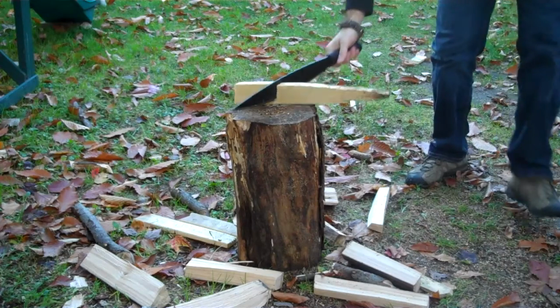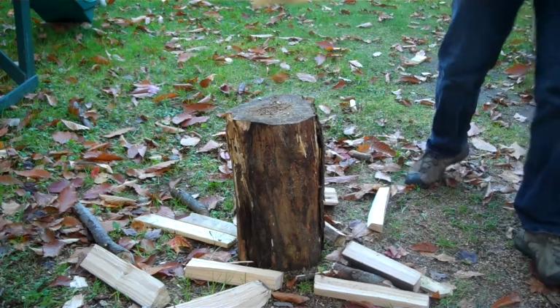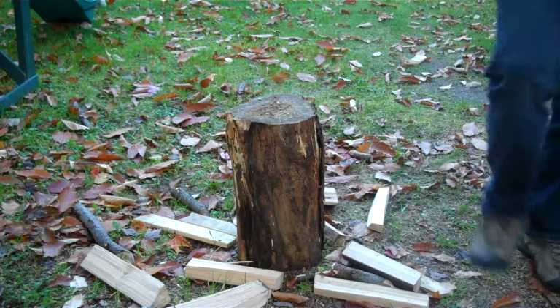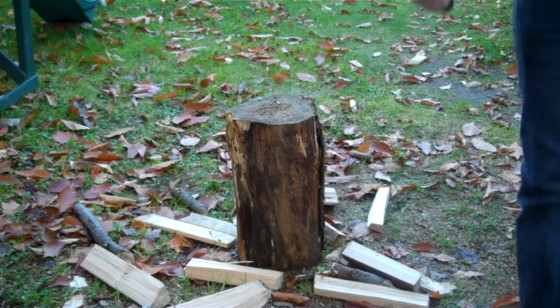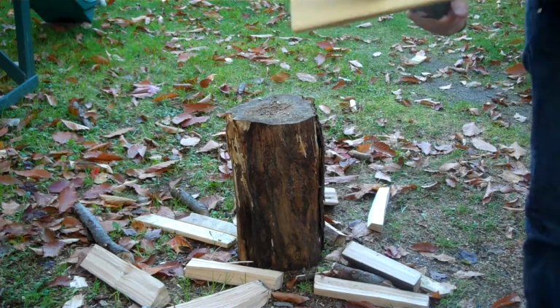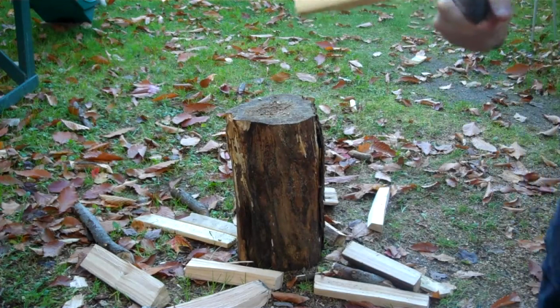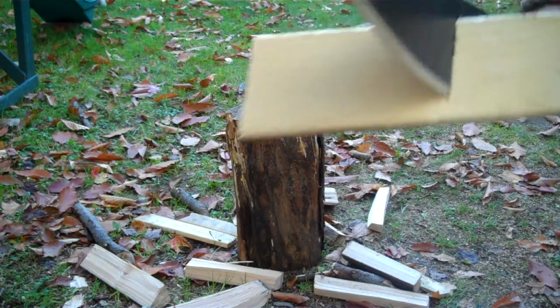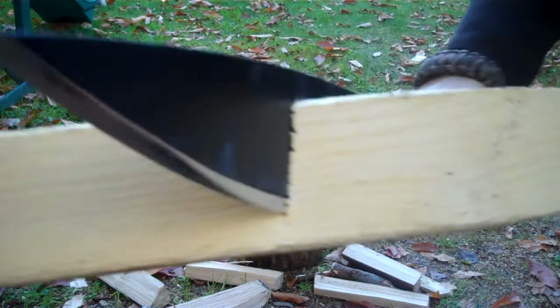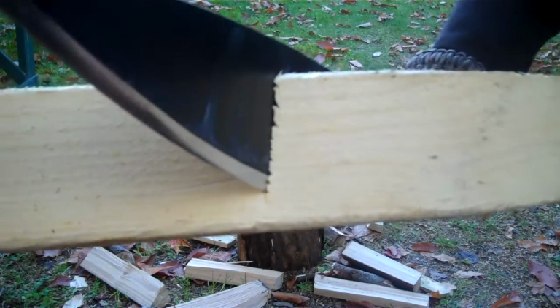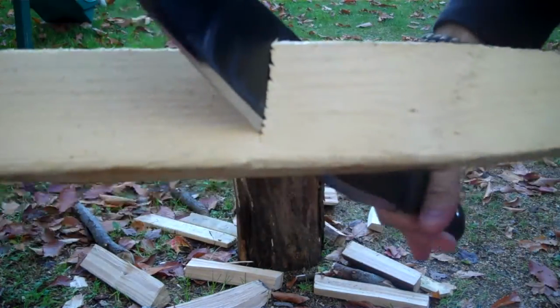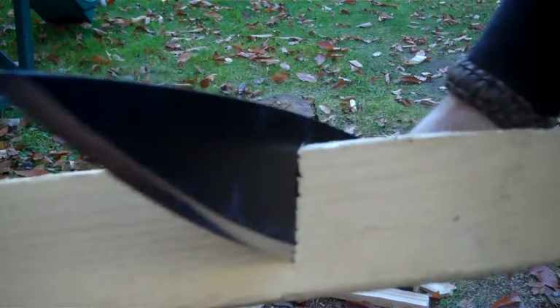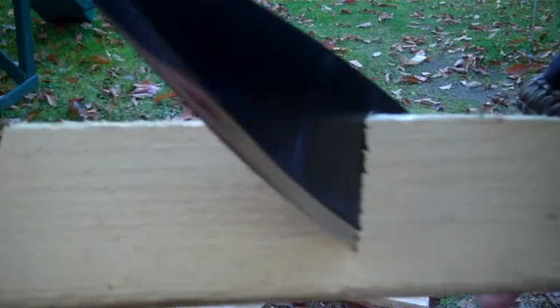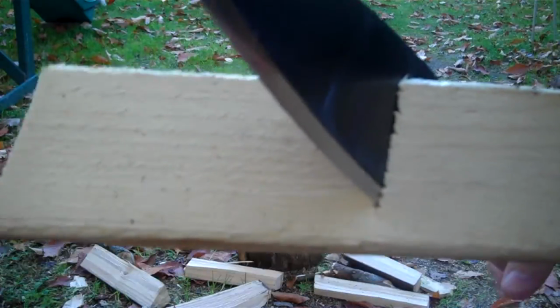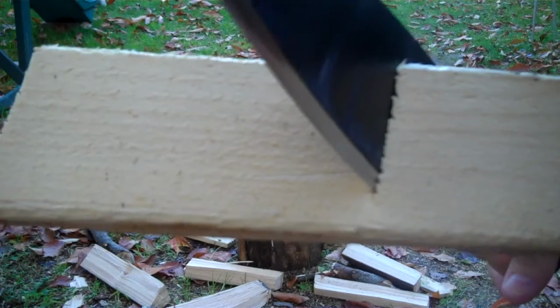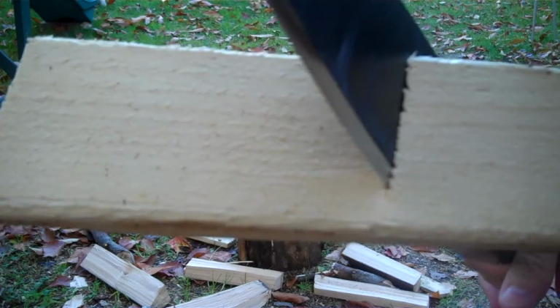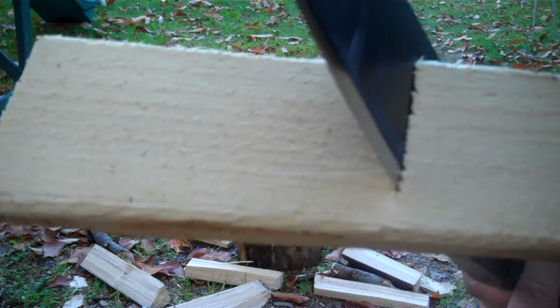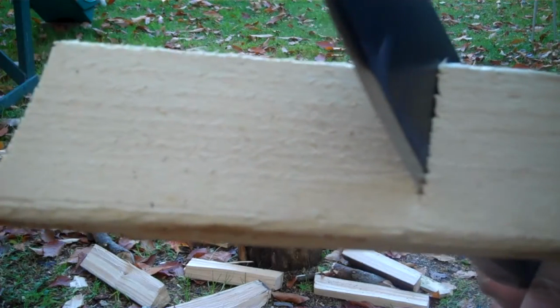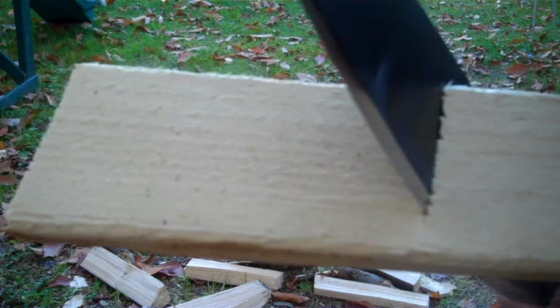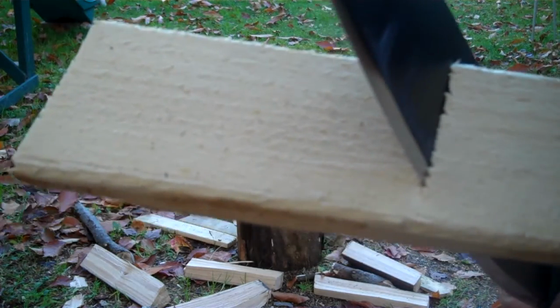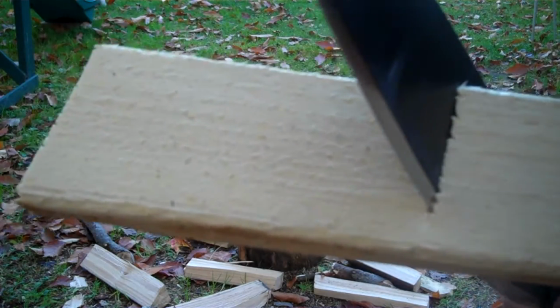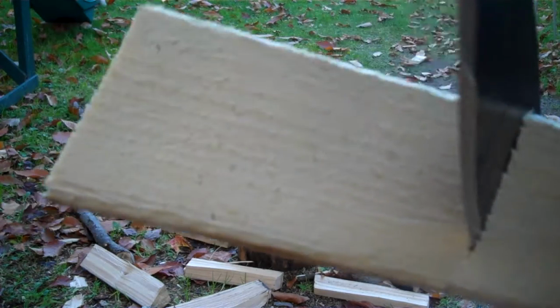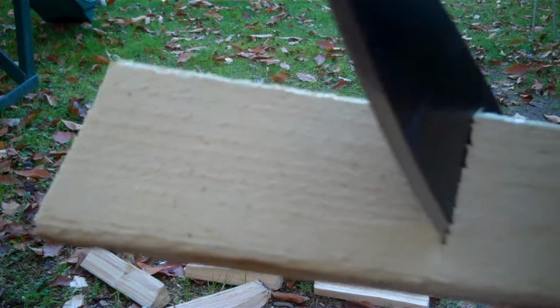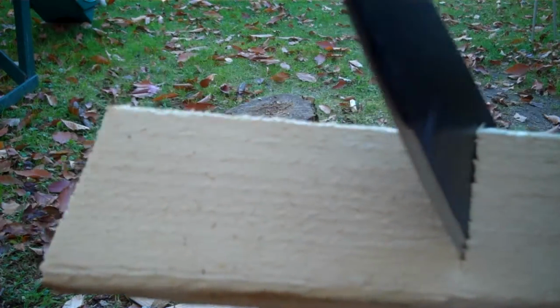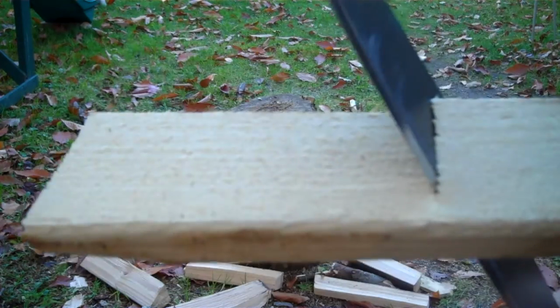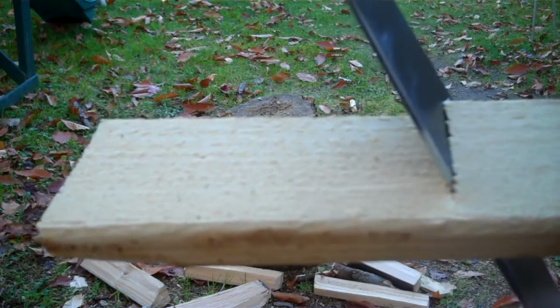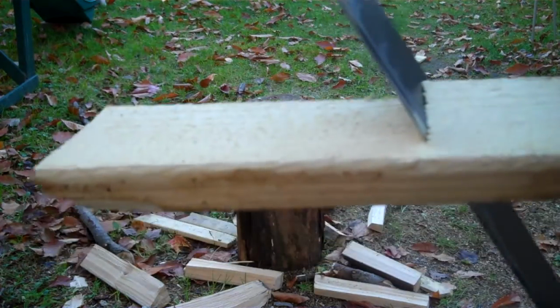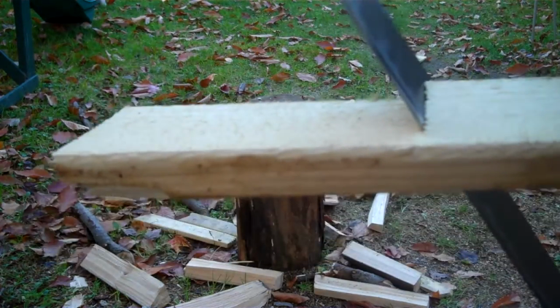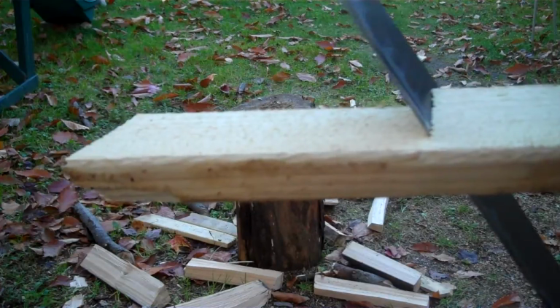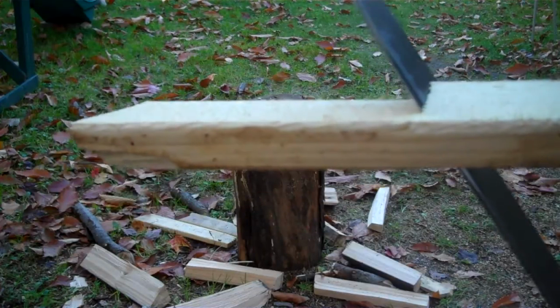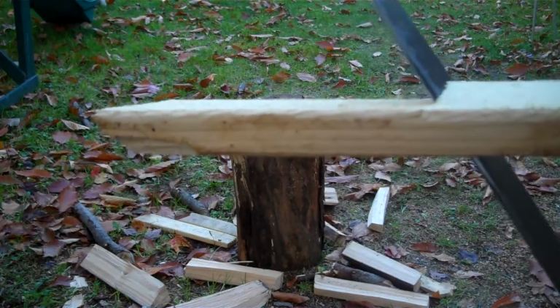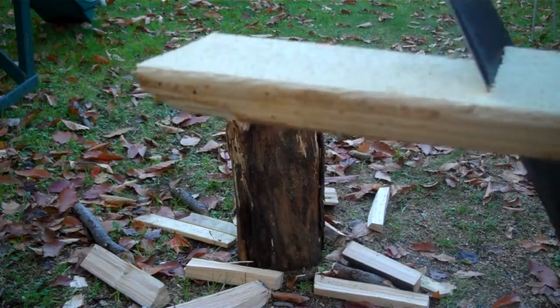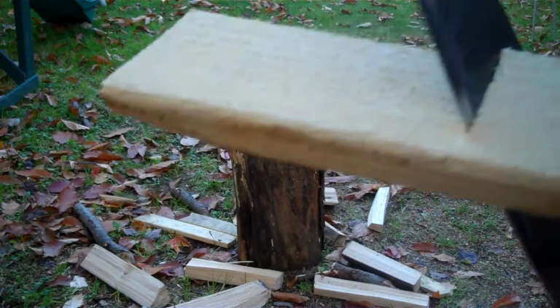Same force, same swing — almost went all the way through but not quite. That's the thickness of the blade itself; the blade is a little thicker towards the end, so a little bit more trouble getting down the entire length of that one by three.